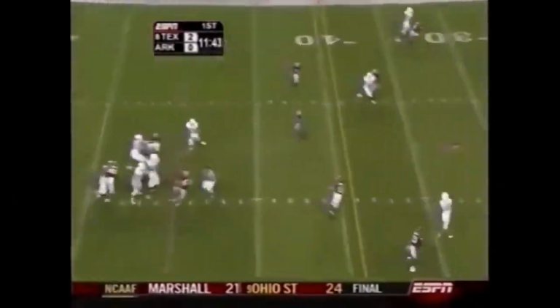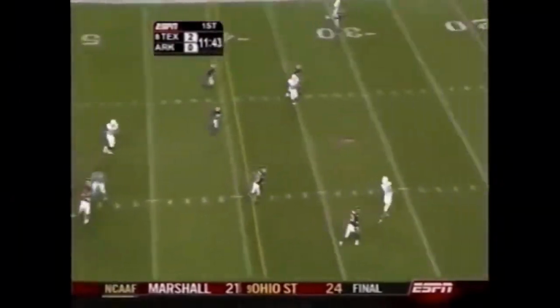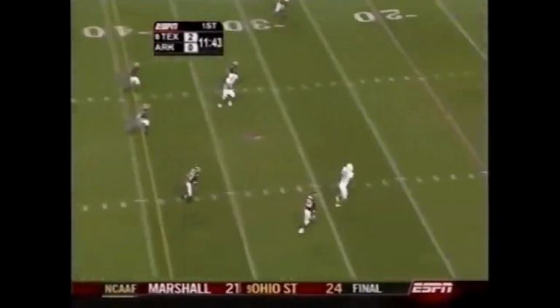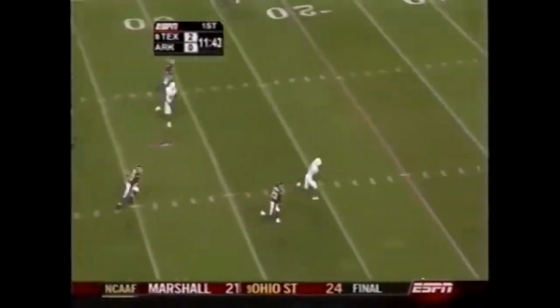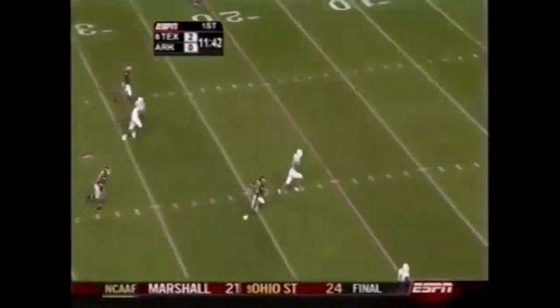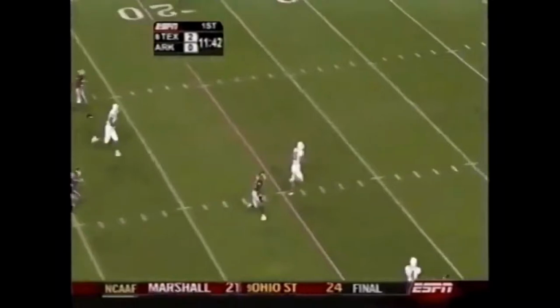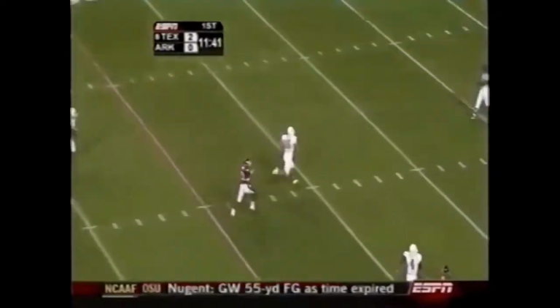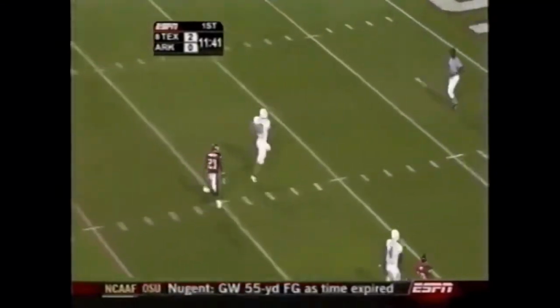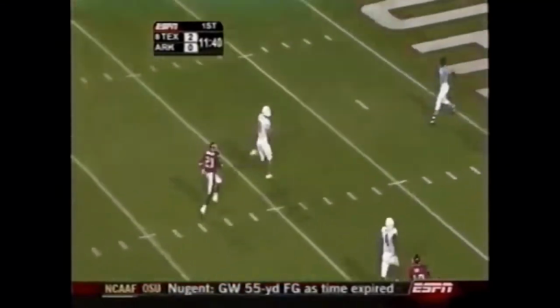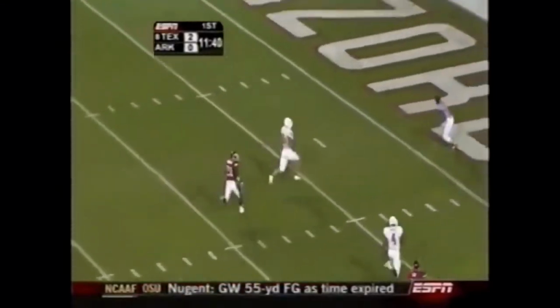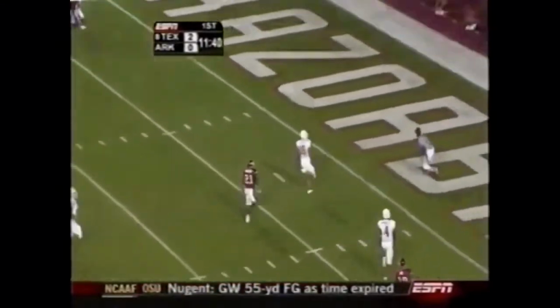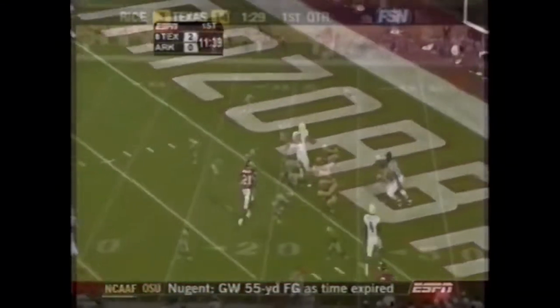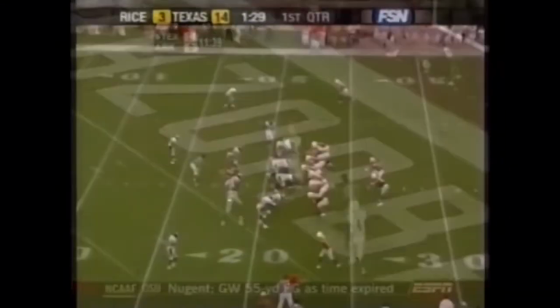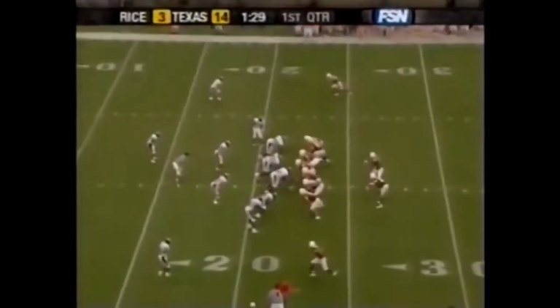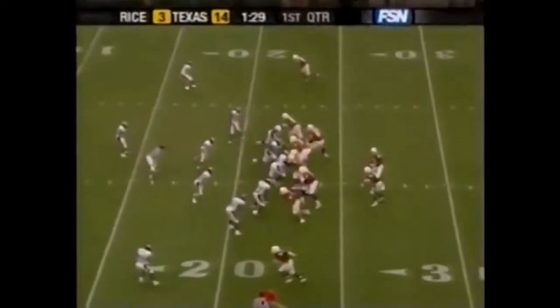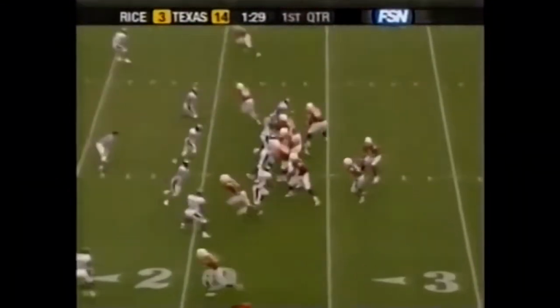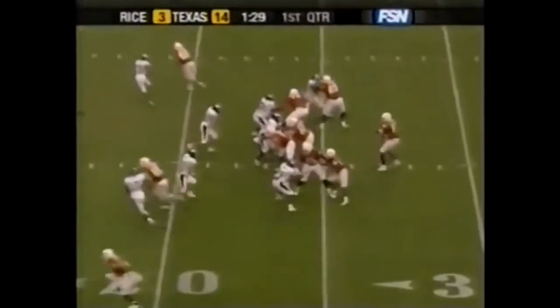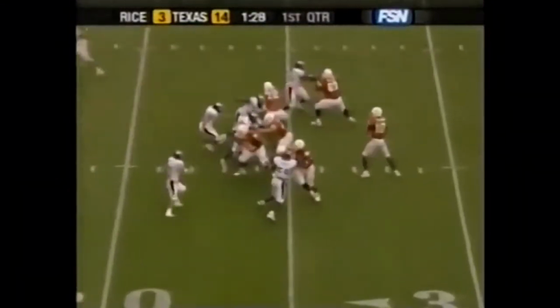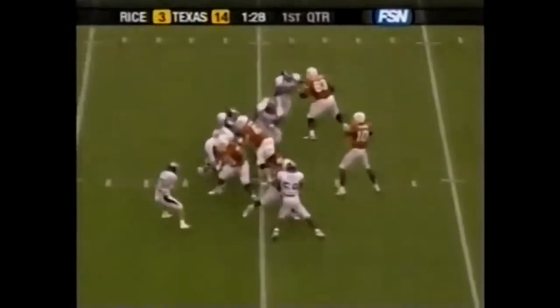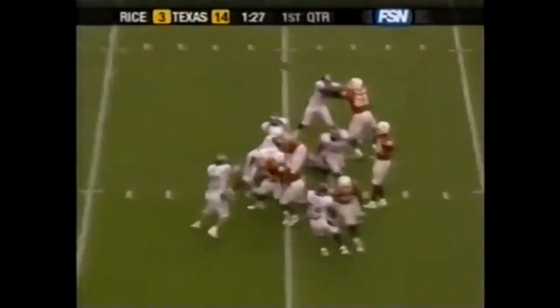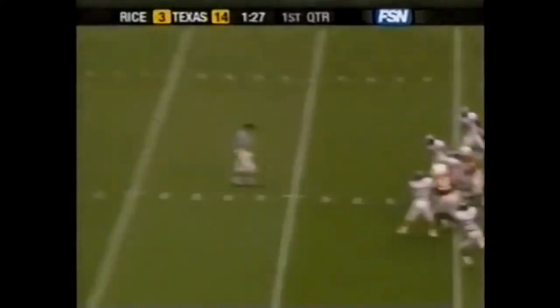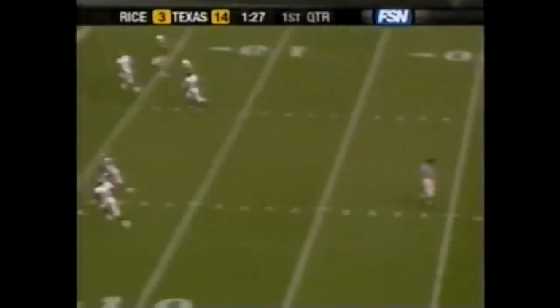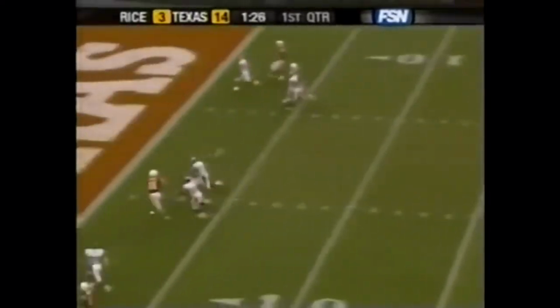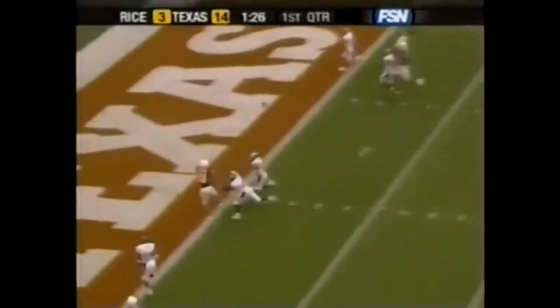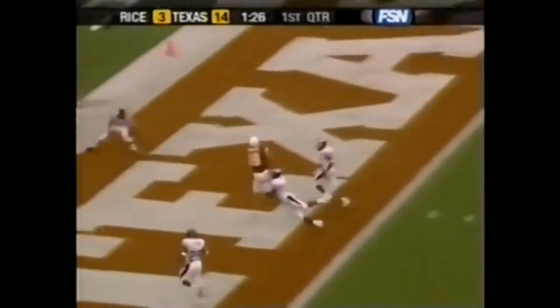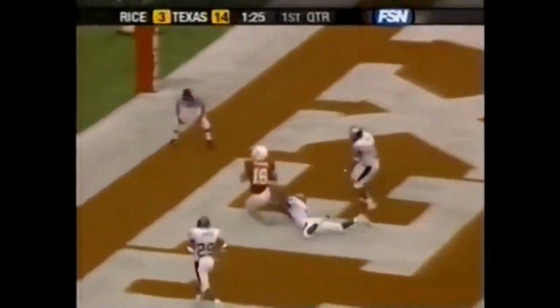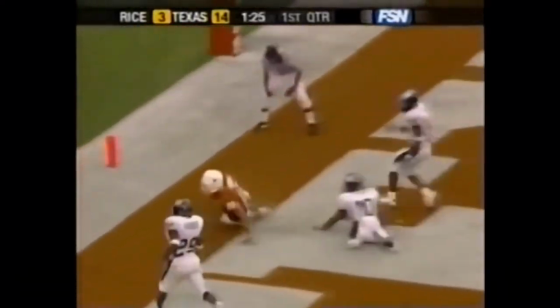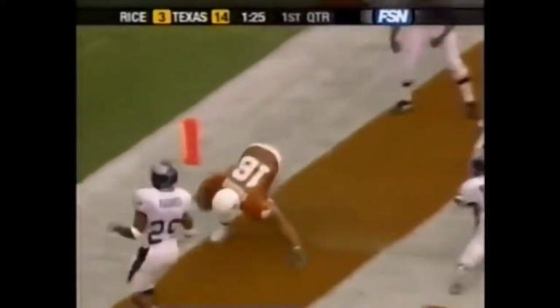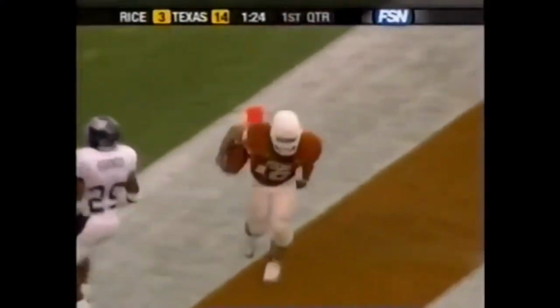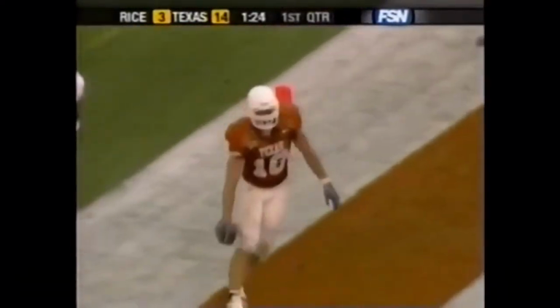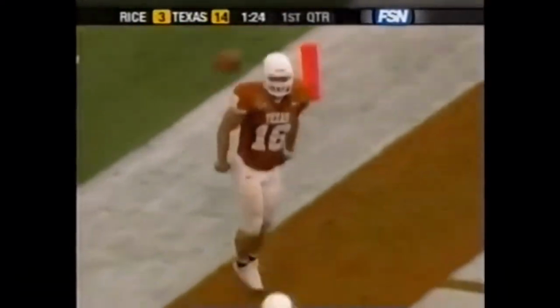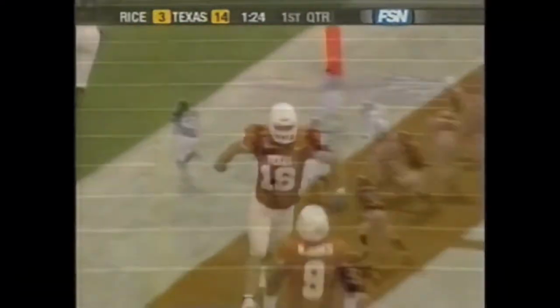Right over the middle — wide open, Thomas the tight end. Ten, five. Young out of the shotgun, looking at the end zone — complete. Touchdown, Texas.